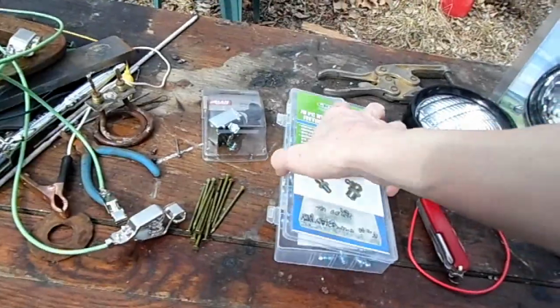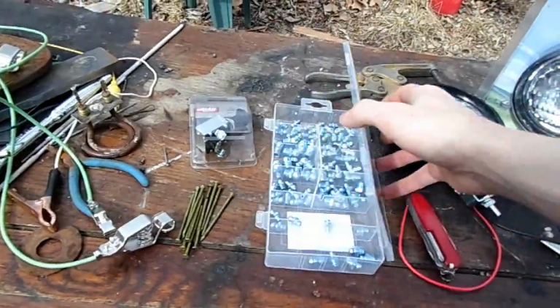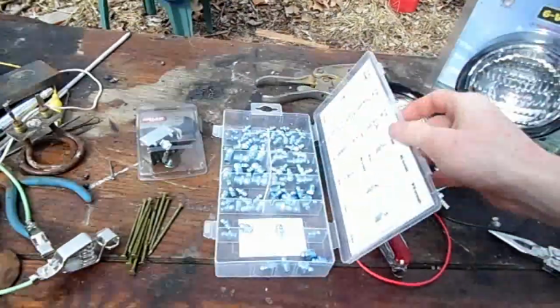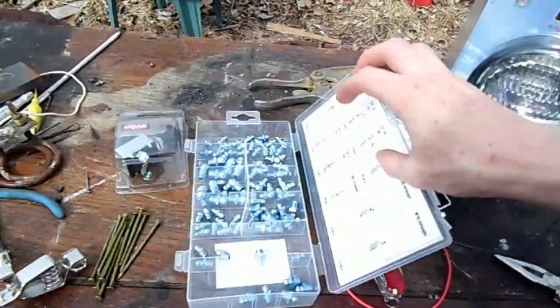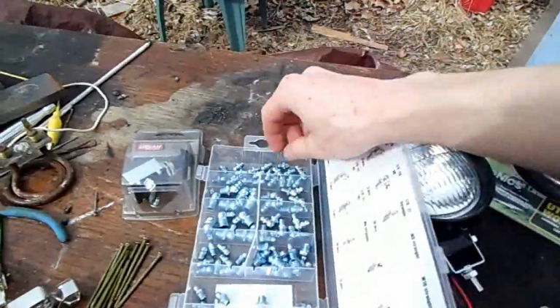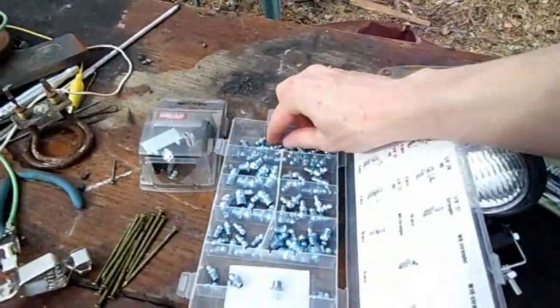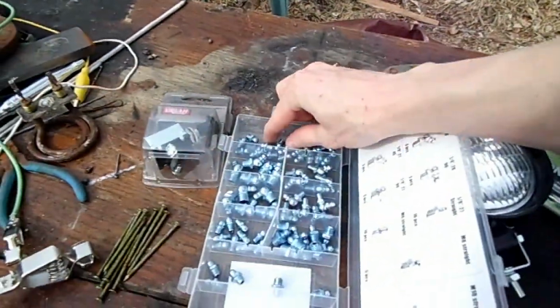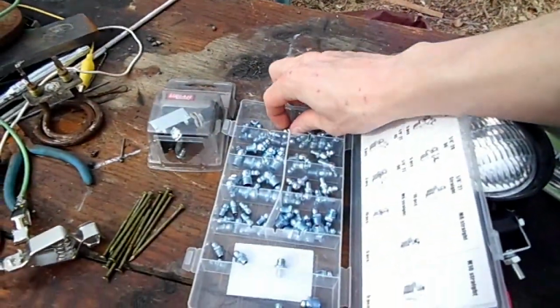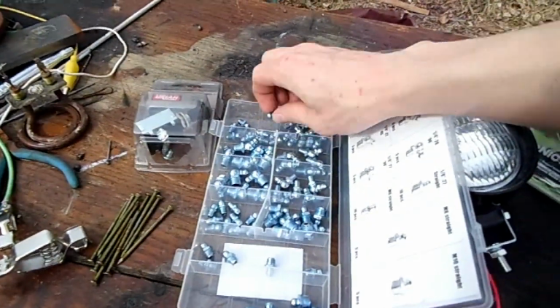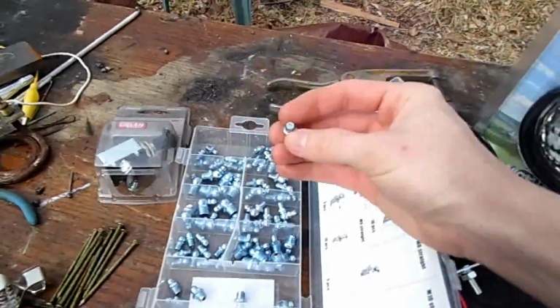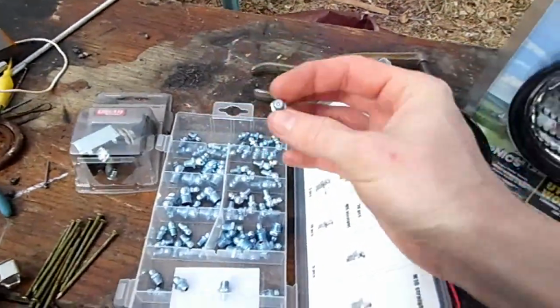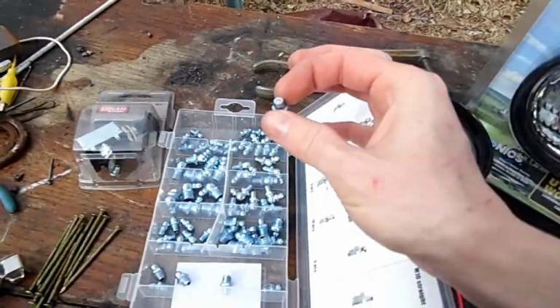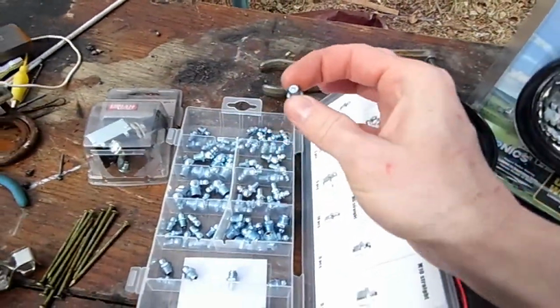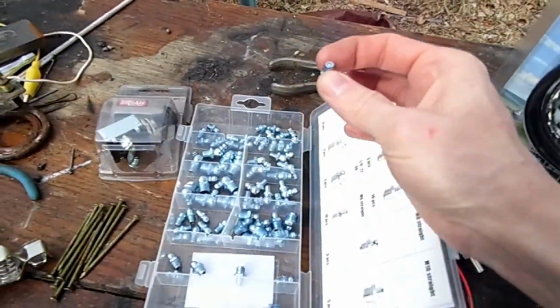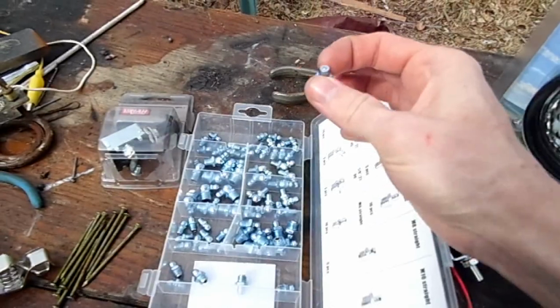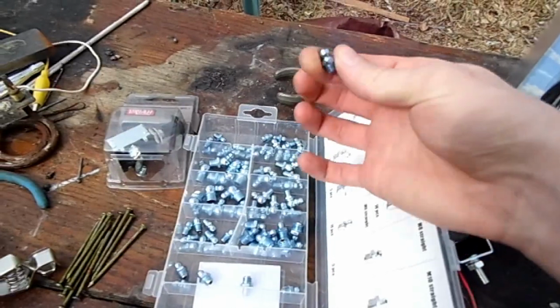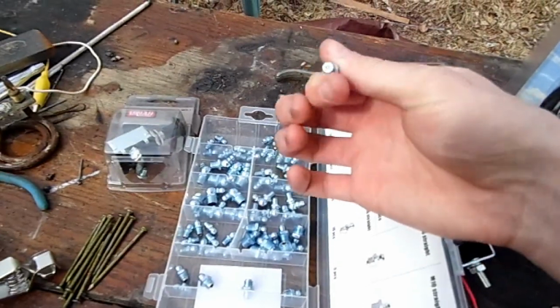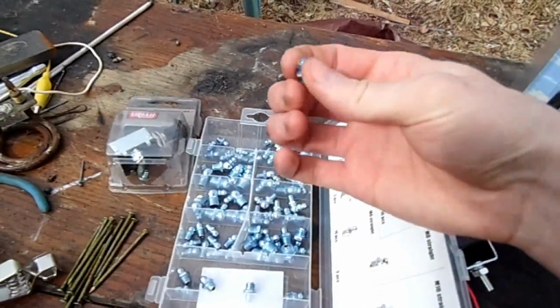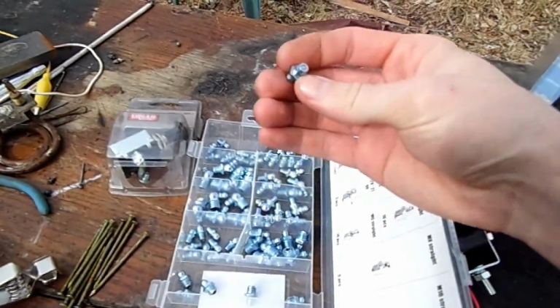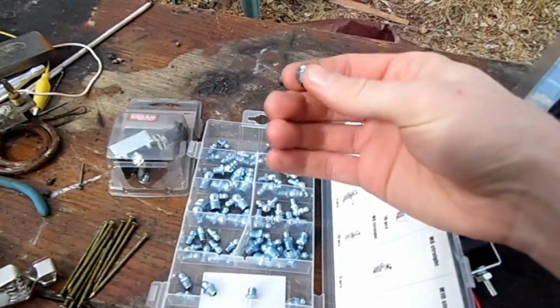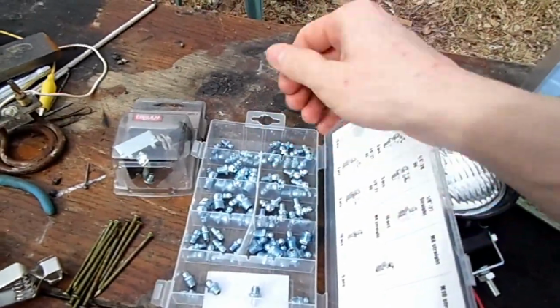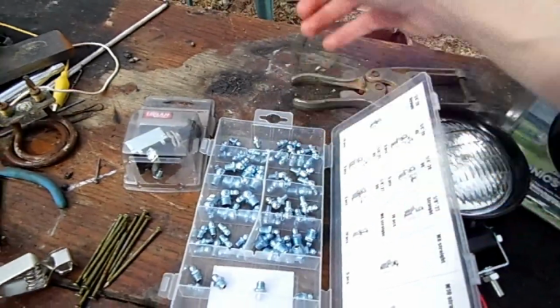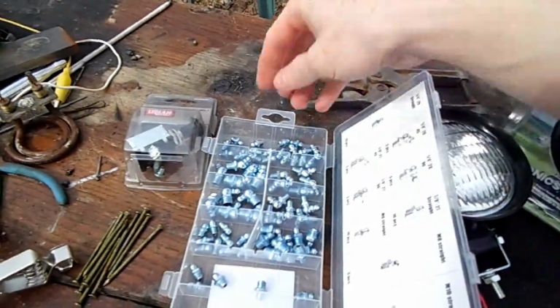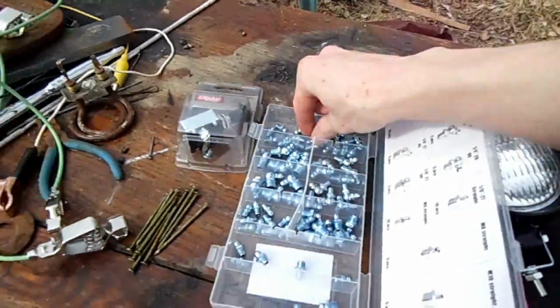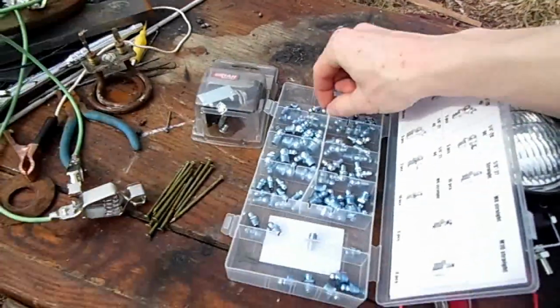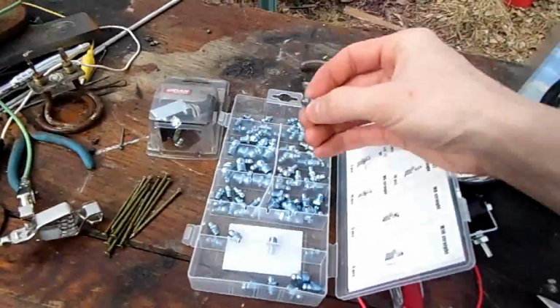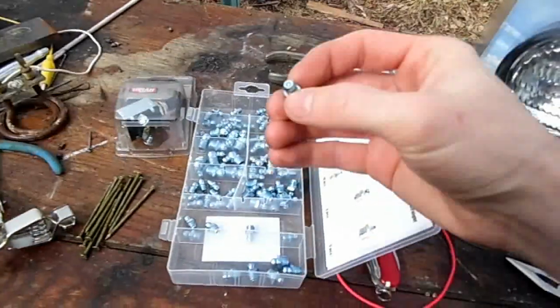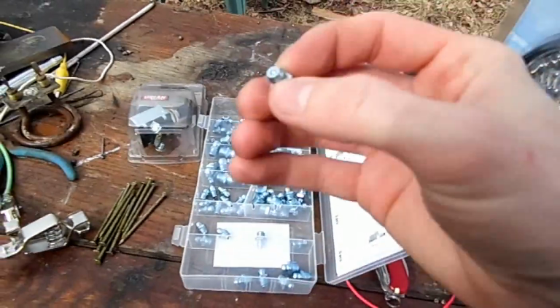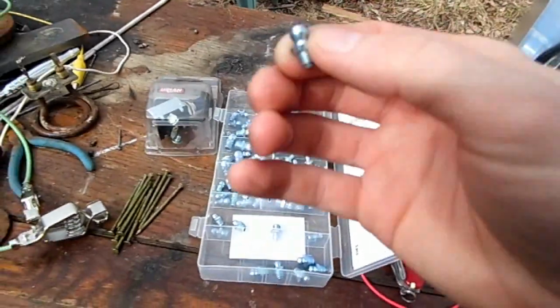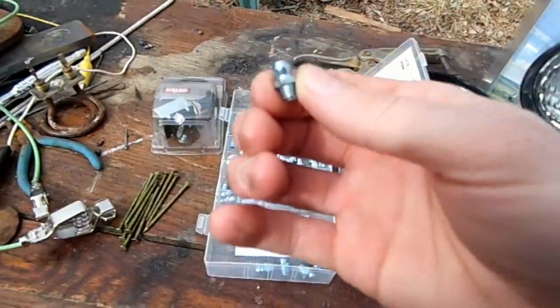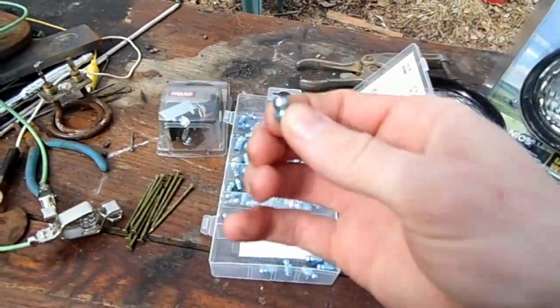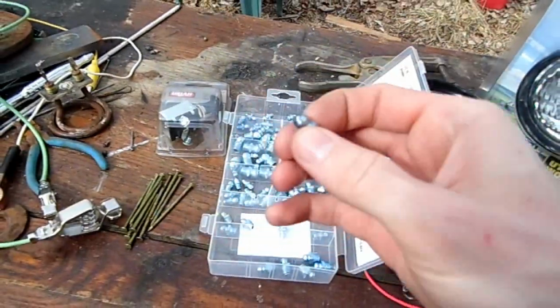Then I wasted a little bit of money and just got an entire kit of little grease fittings, because I couldn't remember which fitting size it was. Plus, I figure it's nice to have the blue ones — they're really awesome.